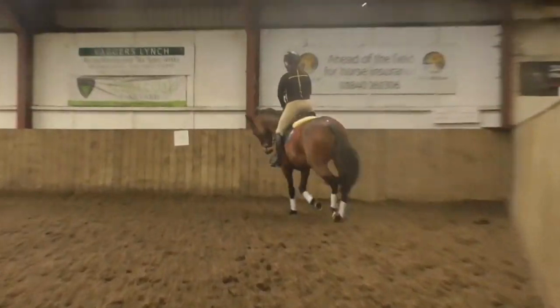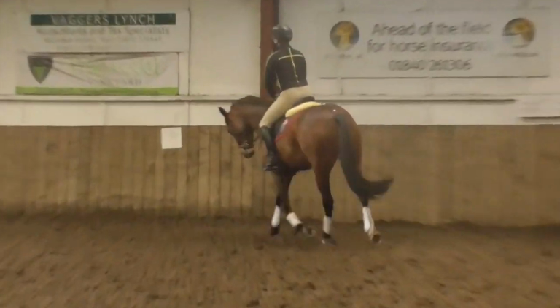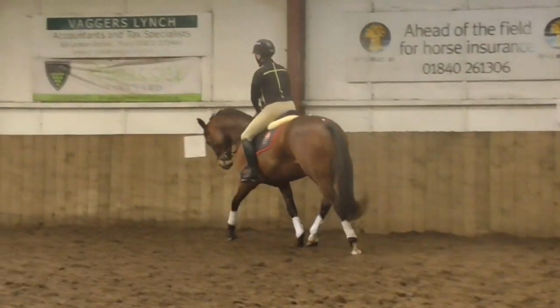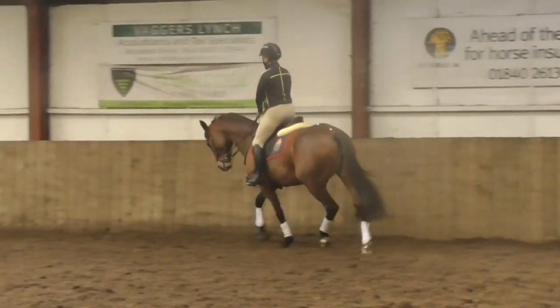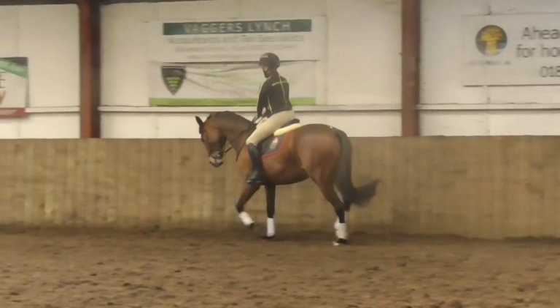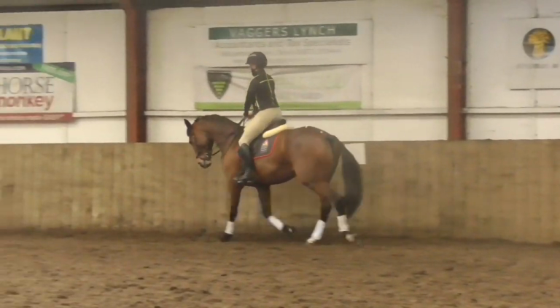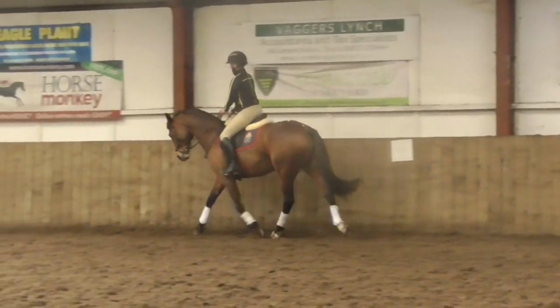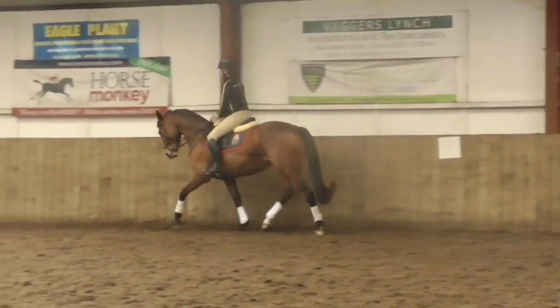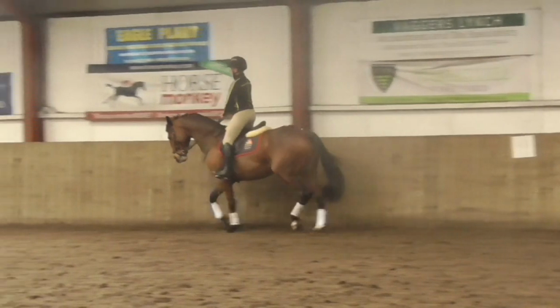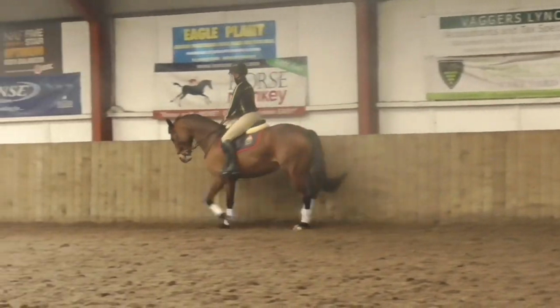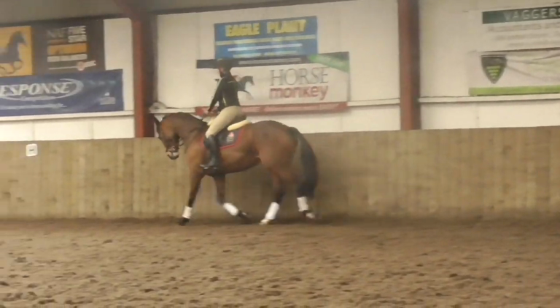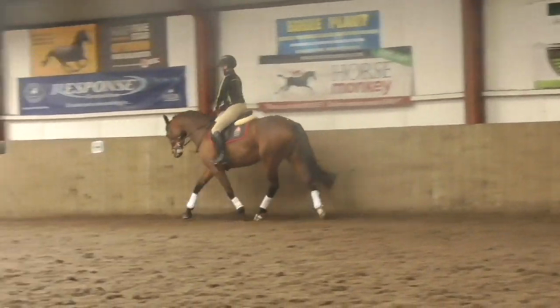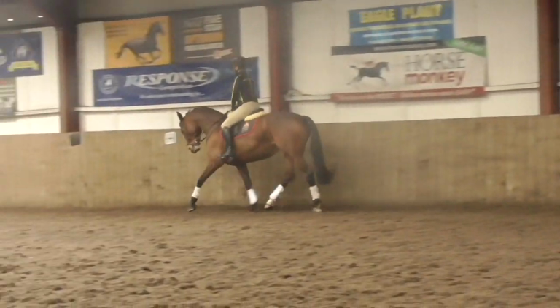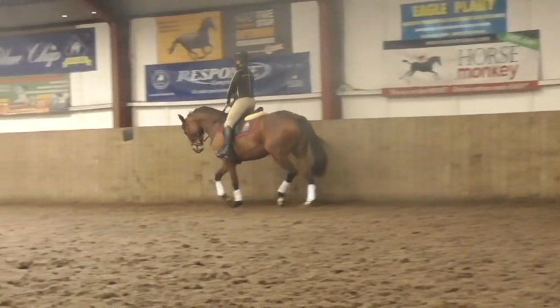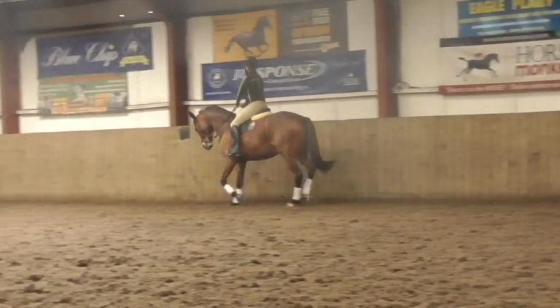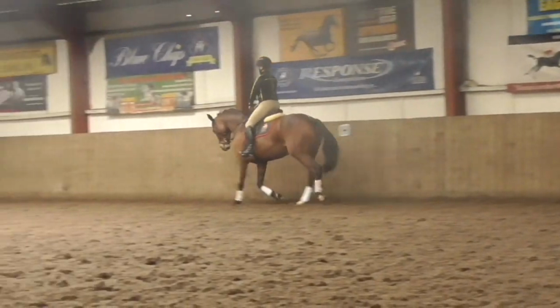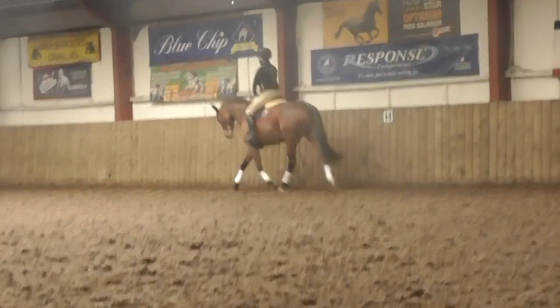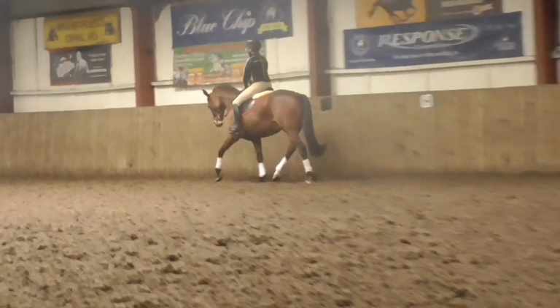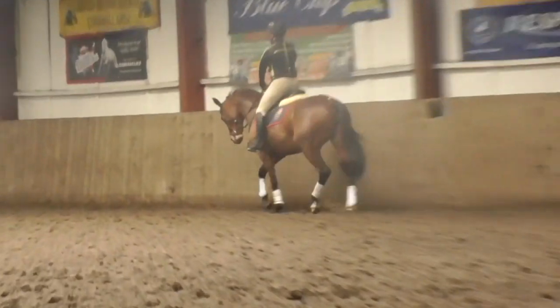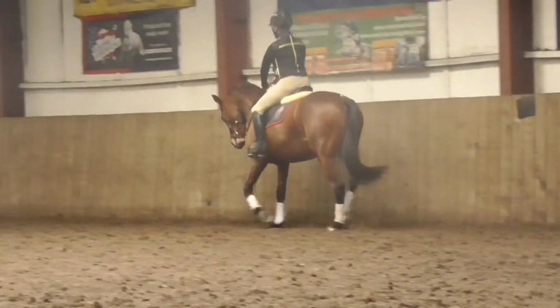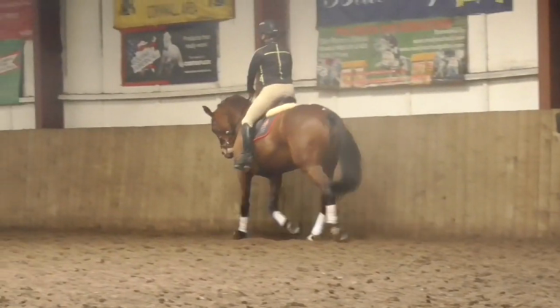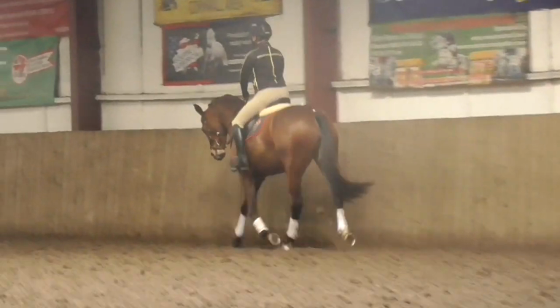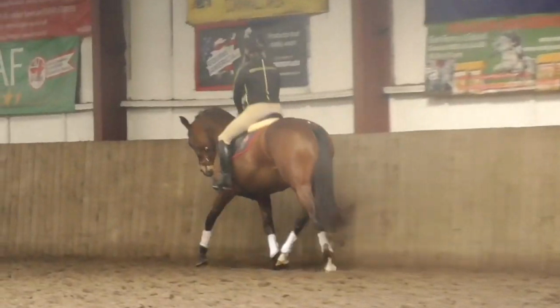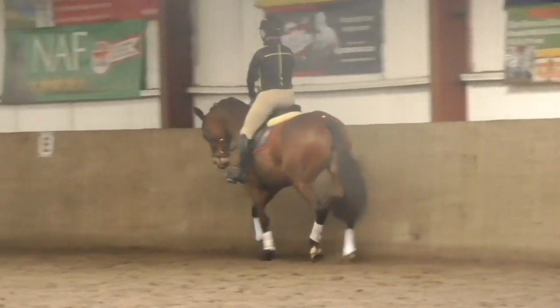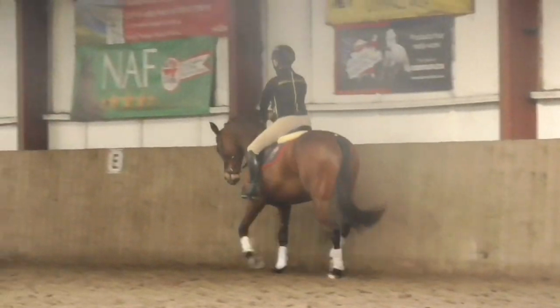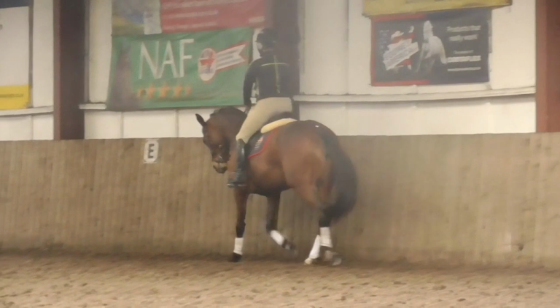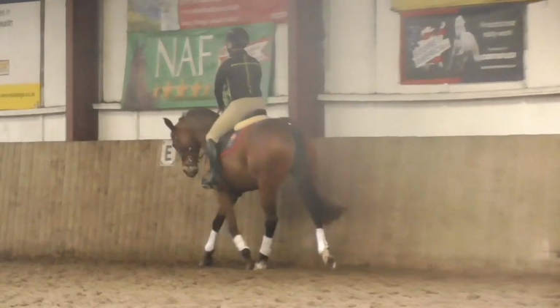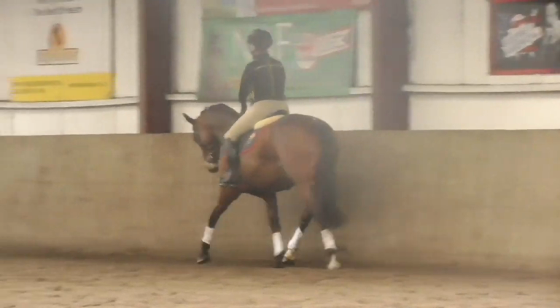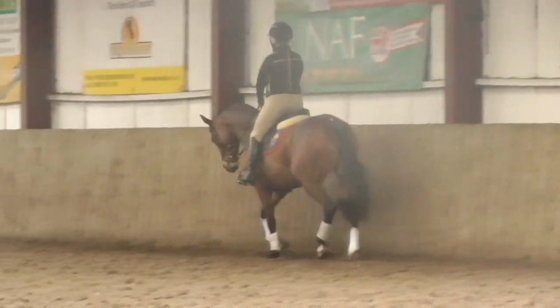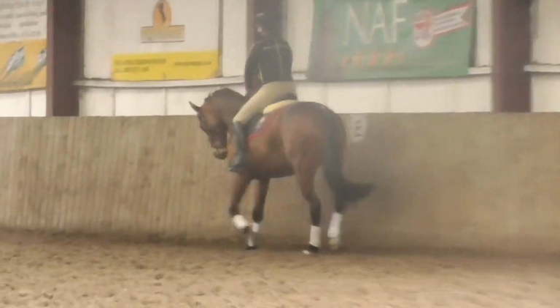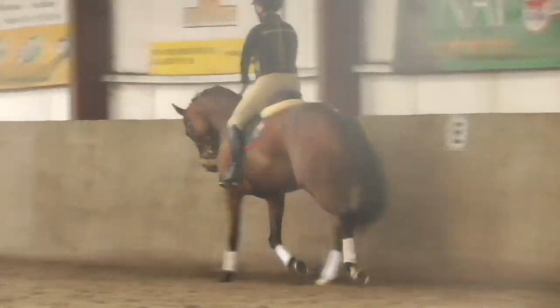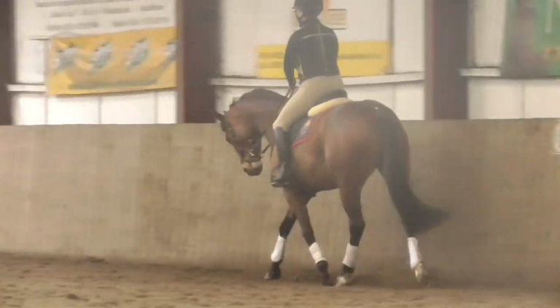When you're ready we can pick up the canter. Upper body back a little bit. Don't let her pull you down the hill.